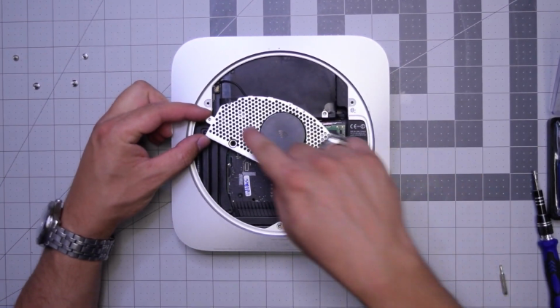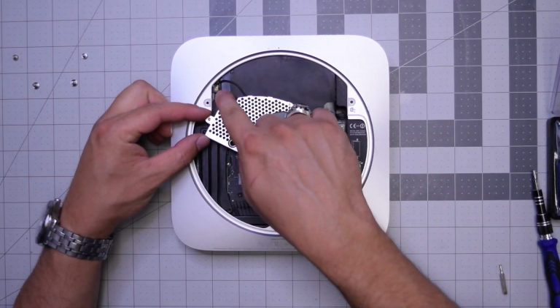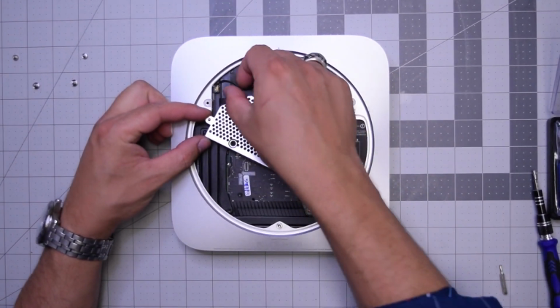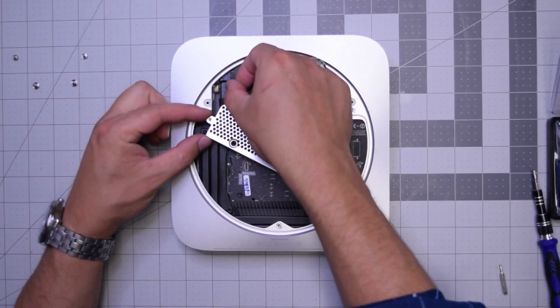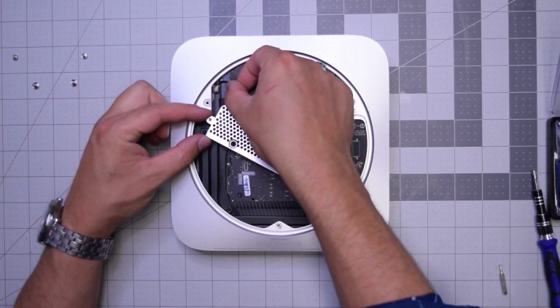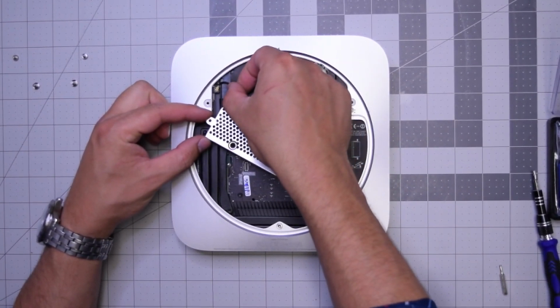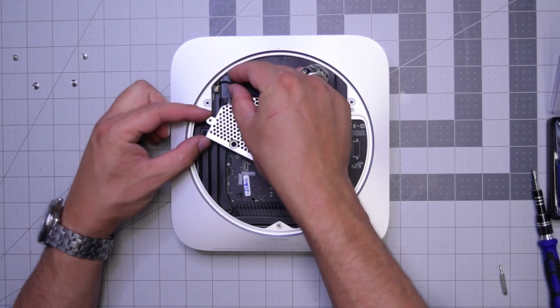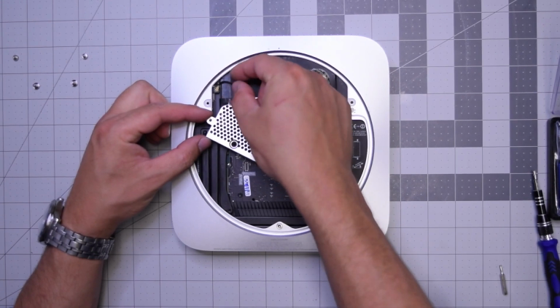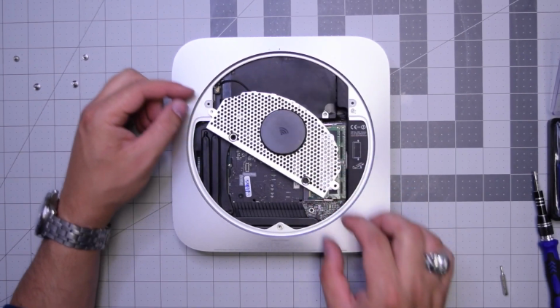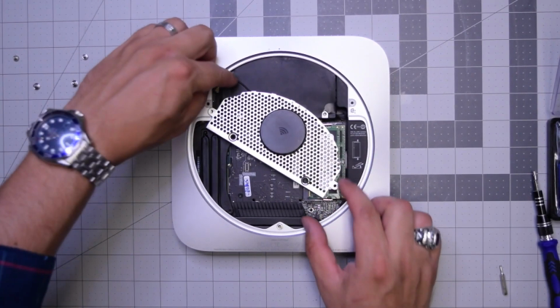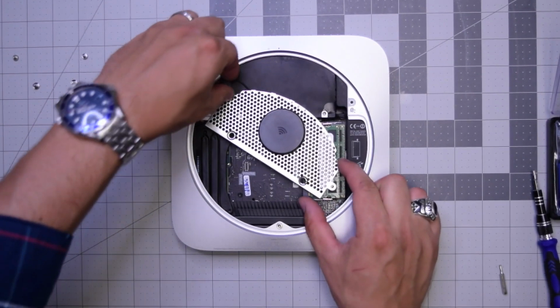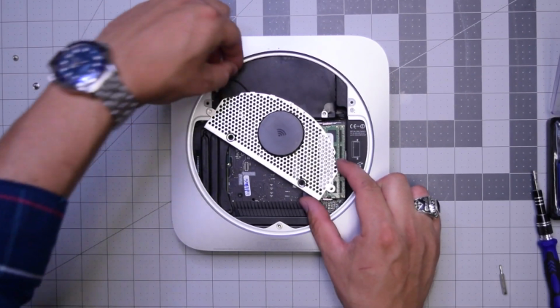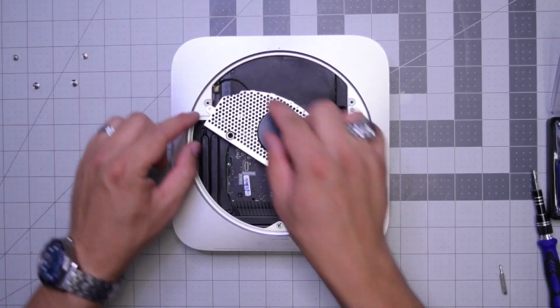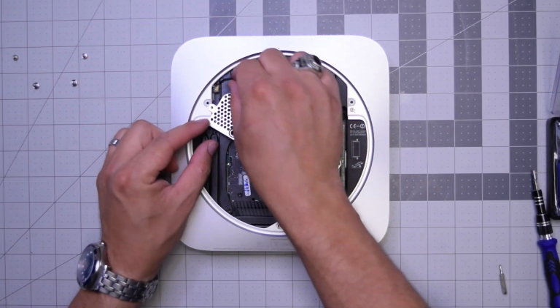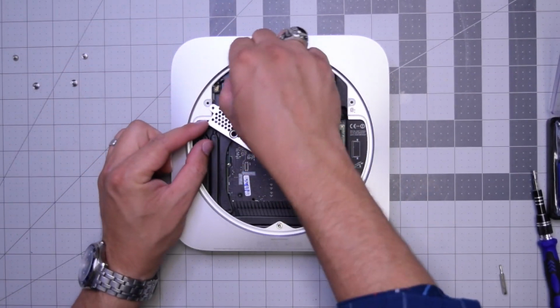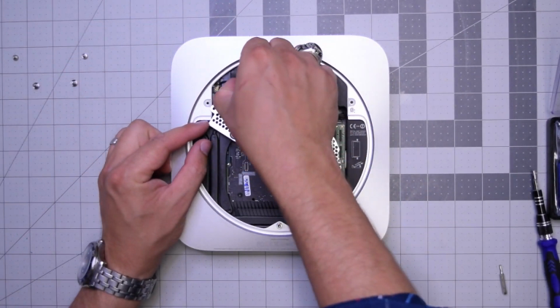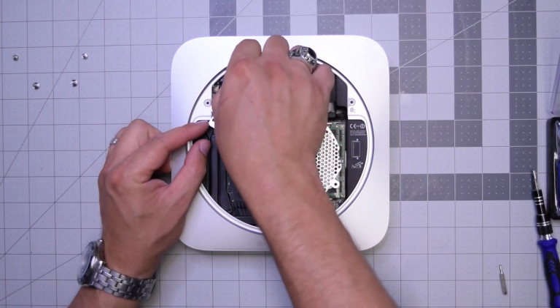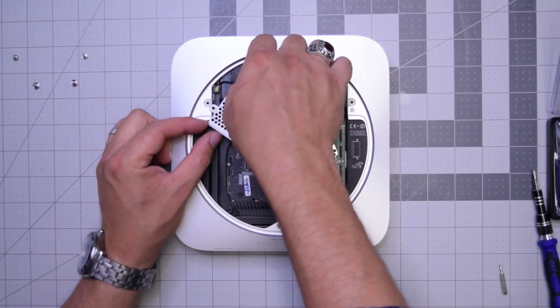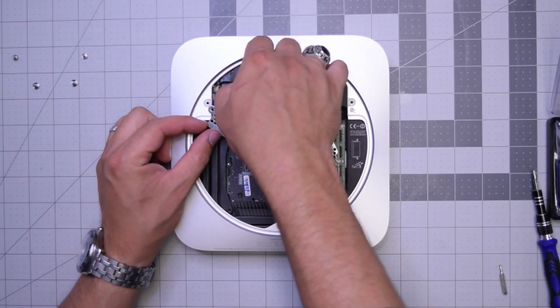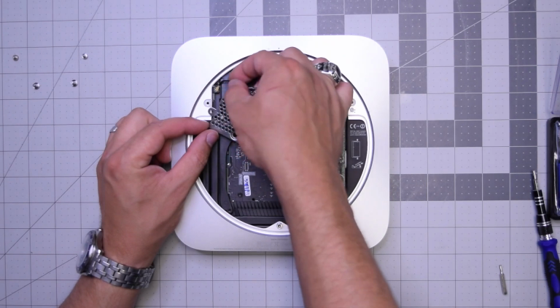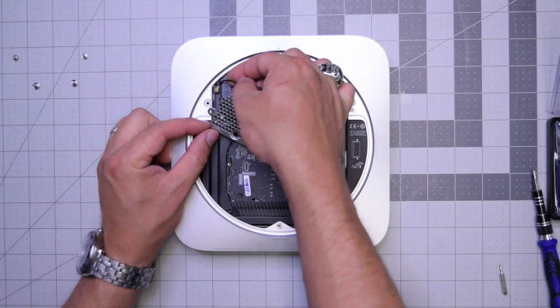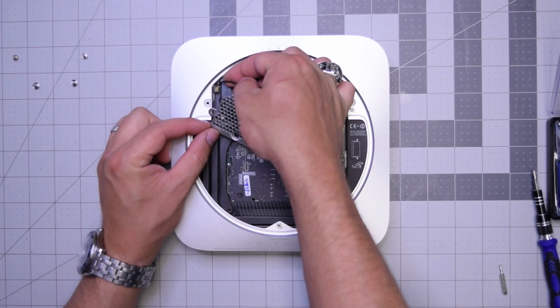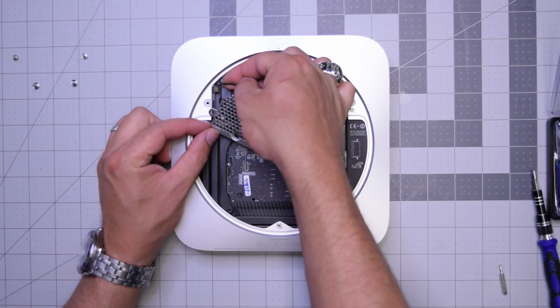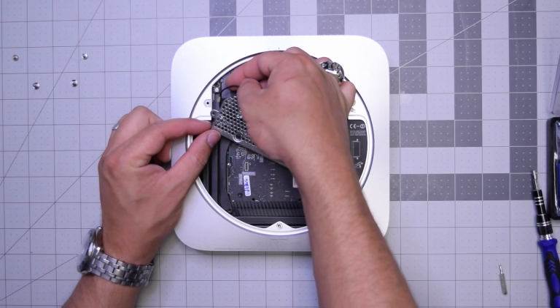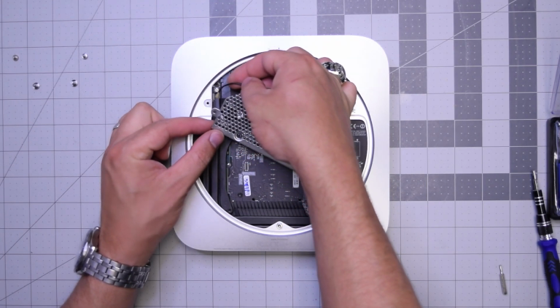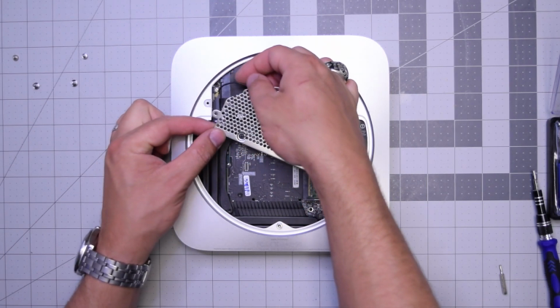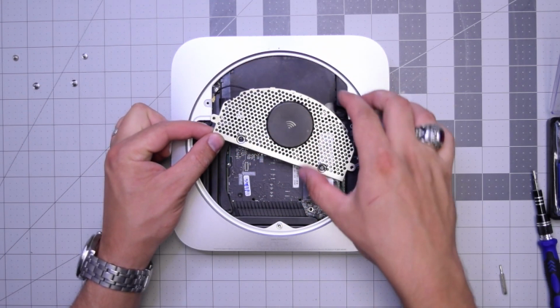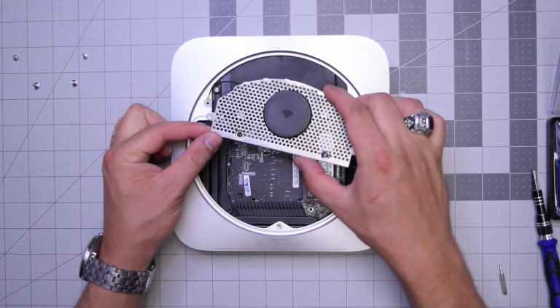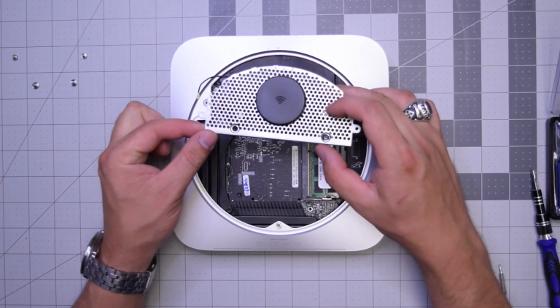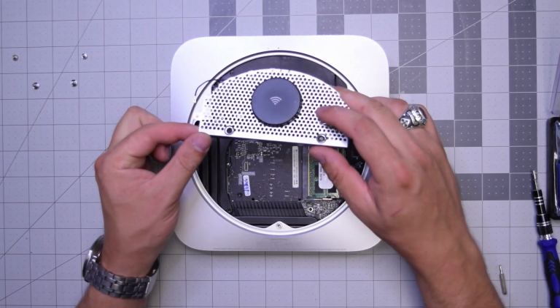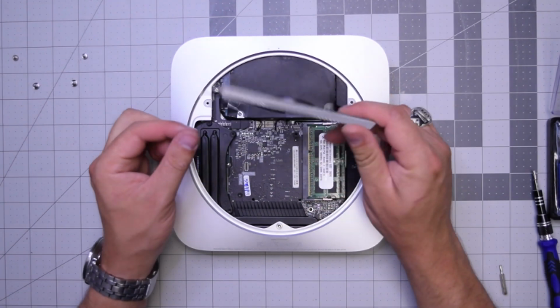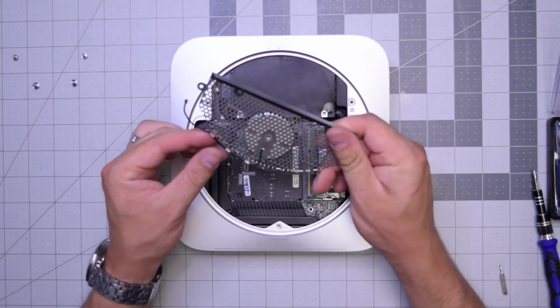It's connected — go ahead and pull that connection apart gently. Just pop it up and out. There we go, the Wi-Fi antenna is out.